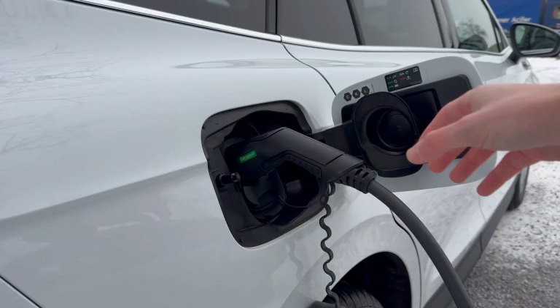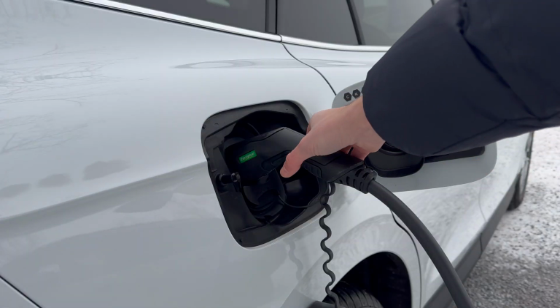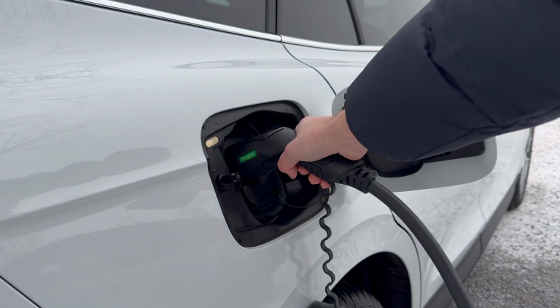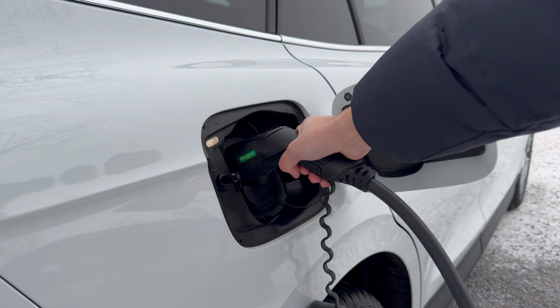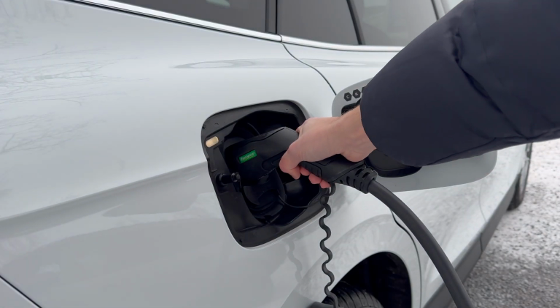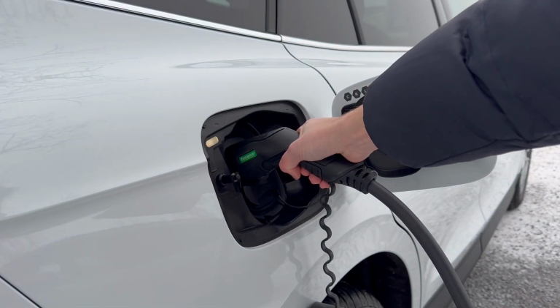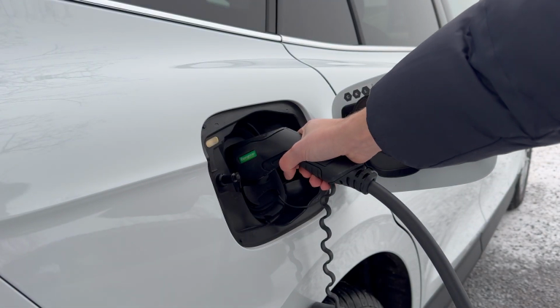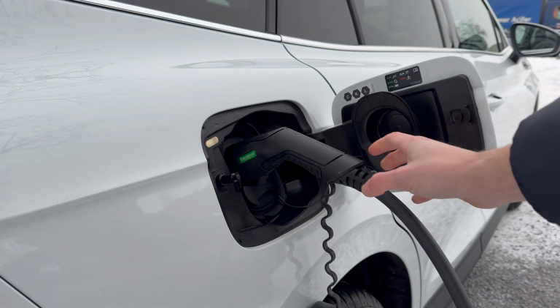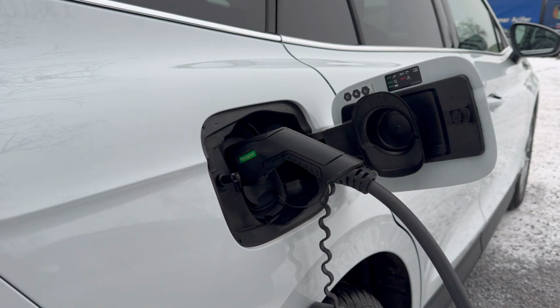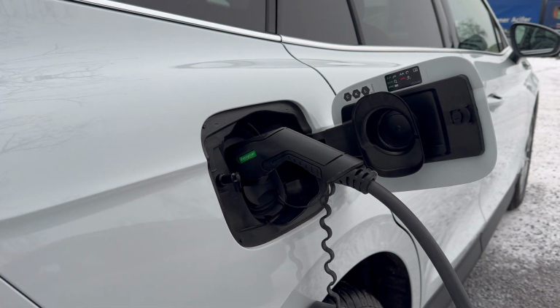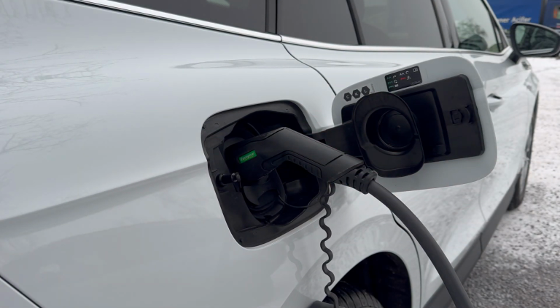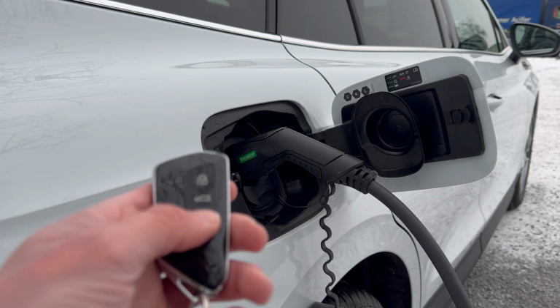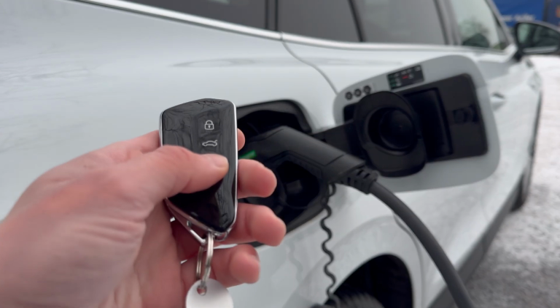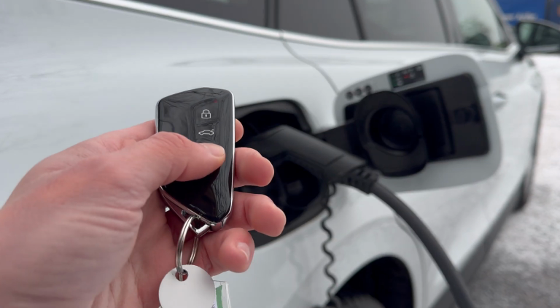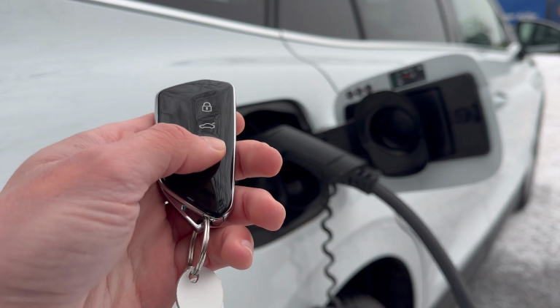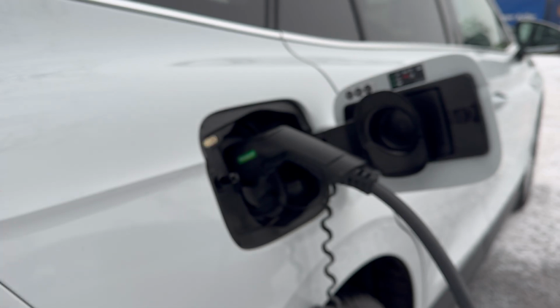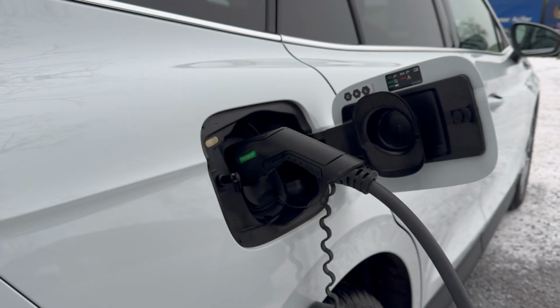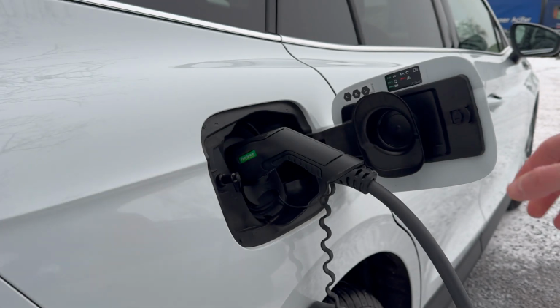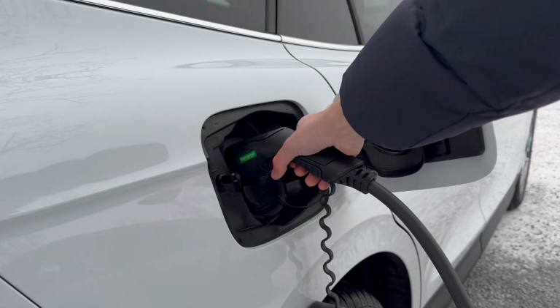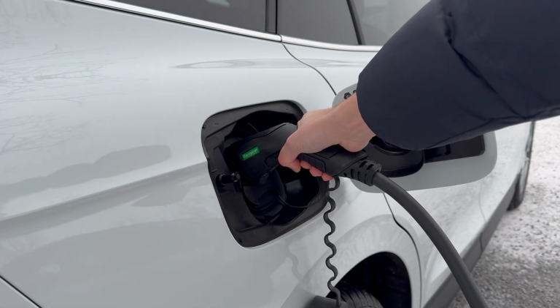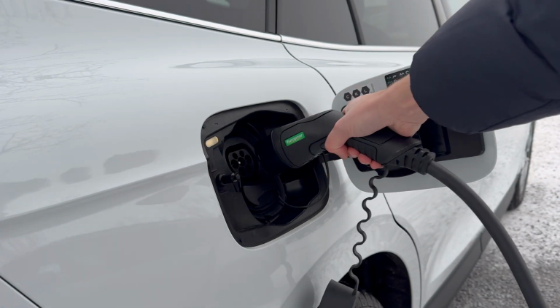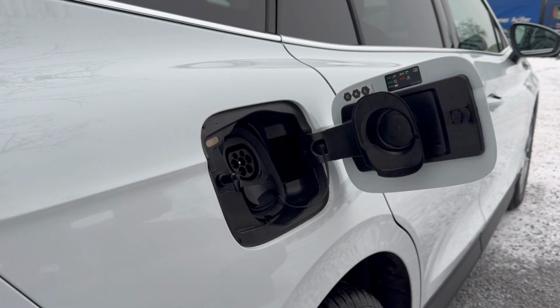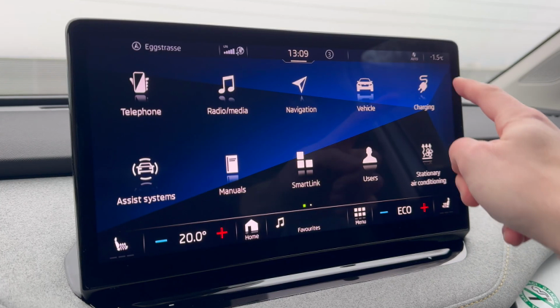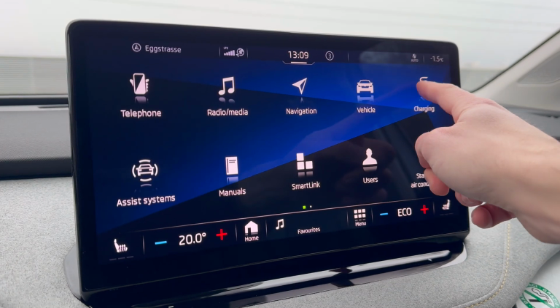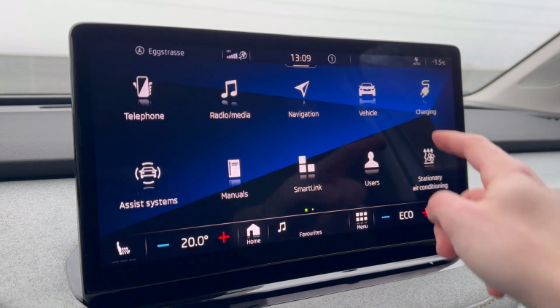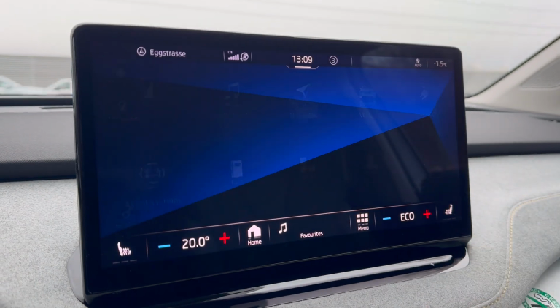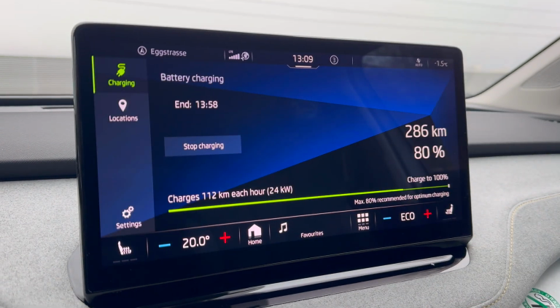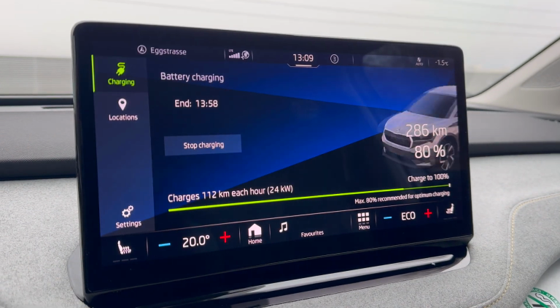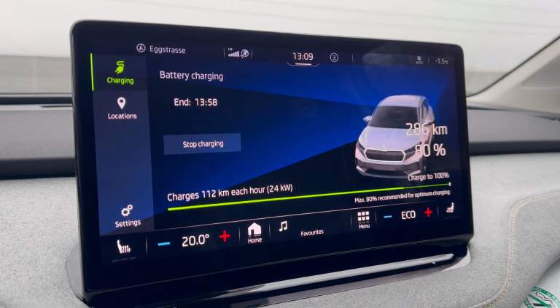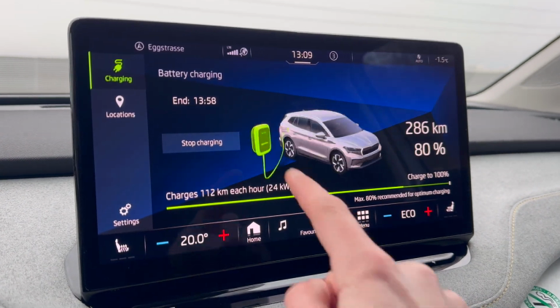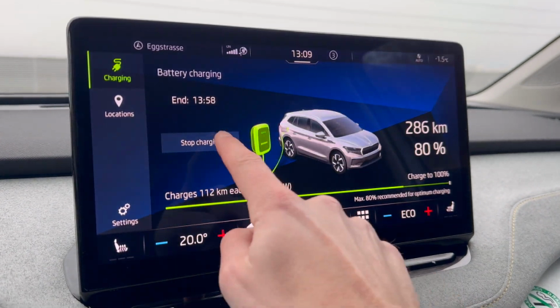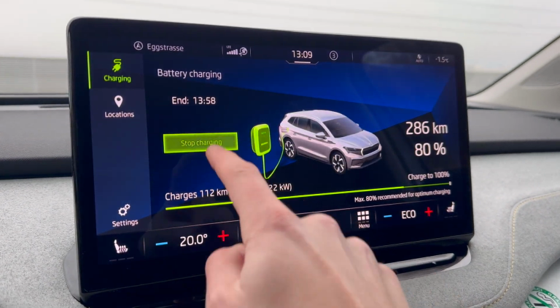If after charging the charging cable is locked in the car's charge port, press the car's unlock button to release it. It's also possible to stop charging in the charging tab of the infotainment system.